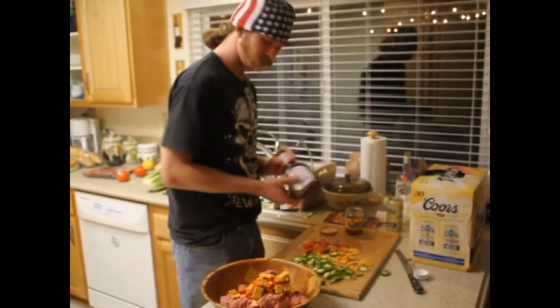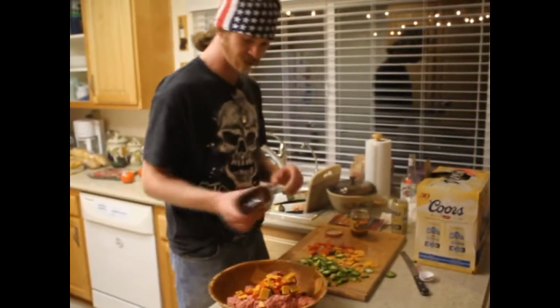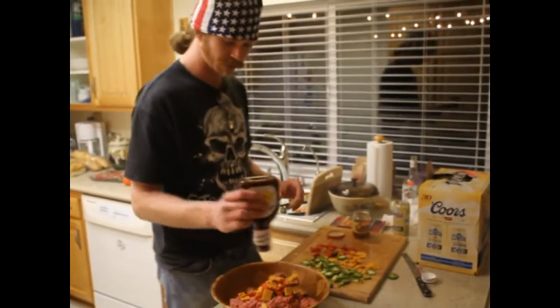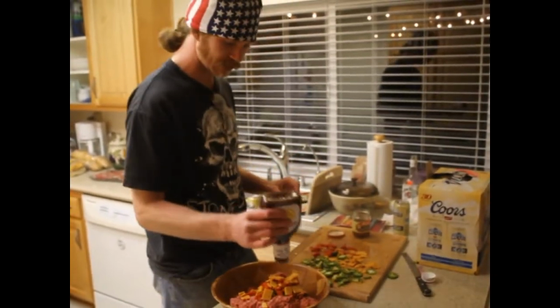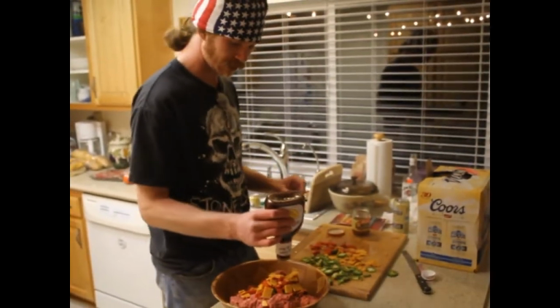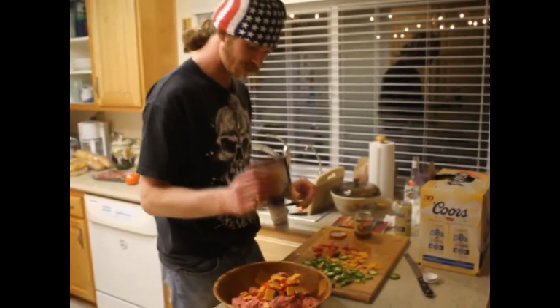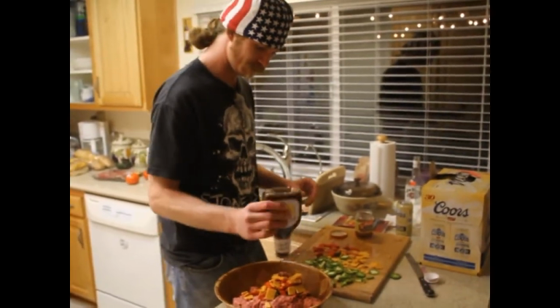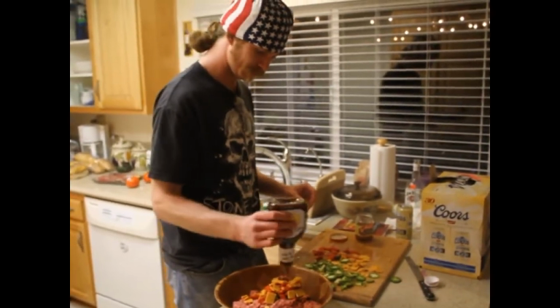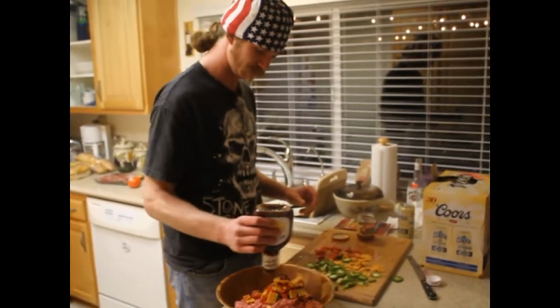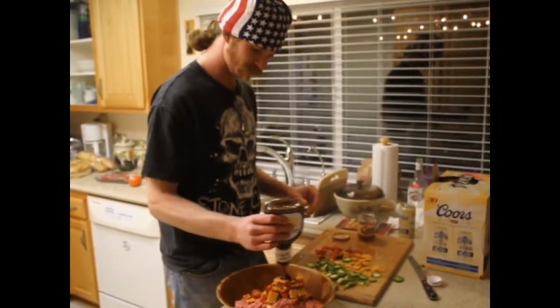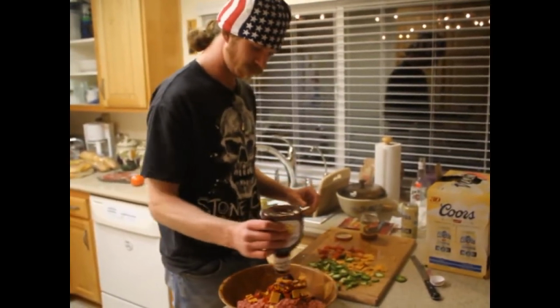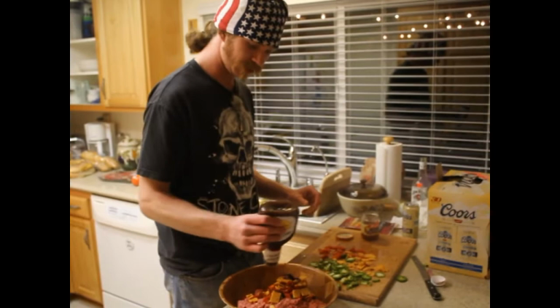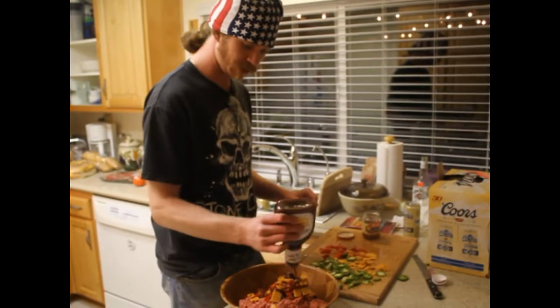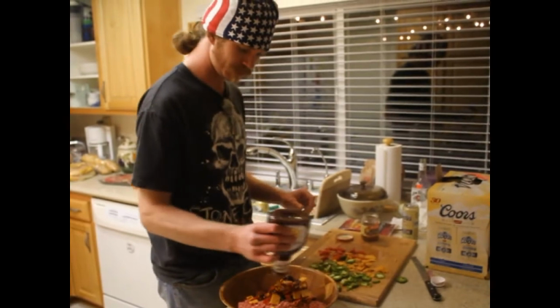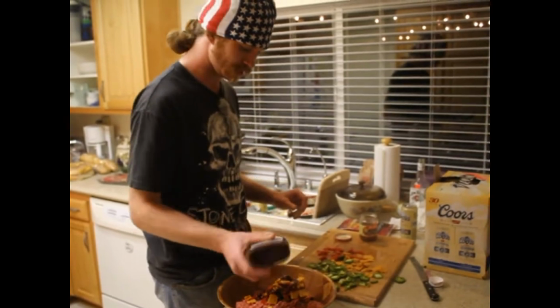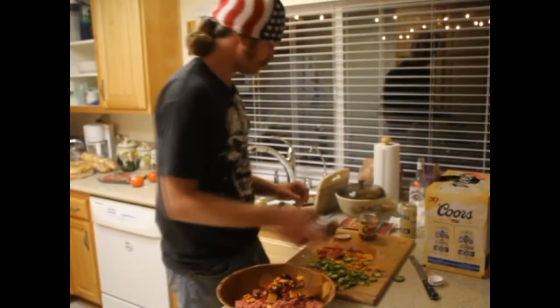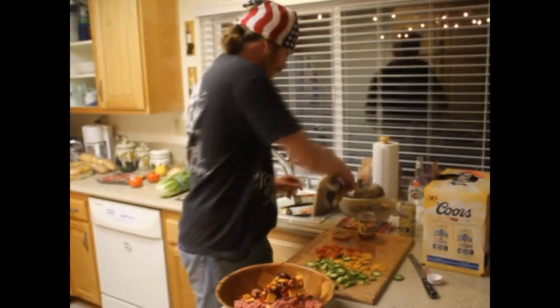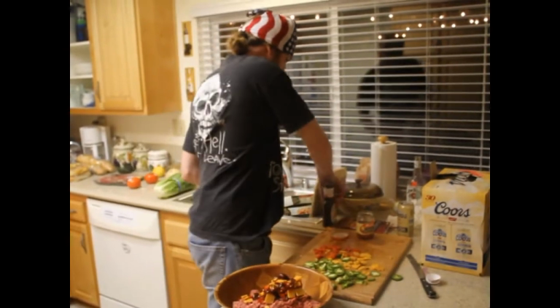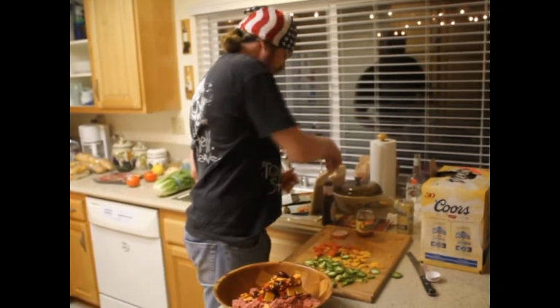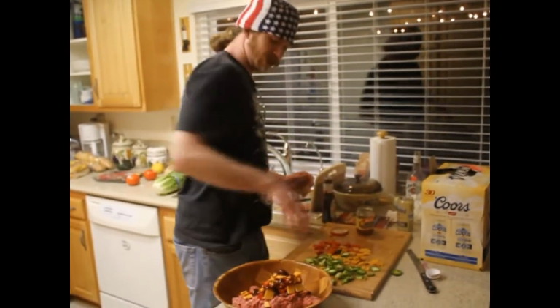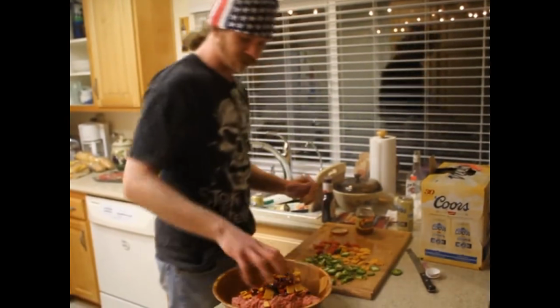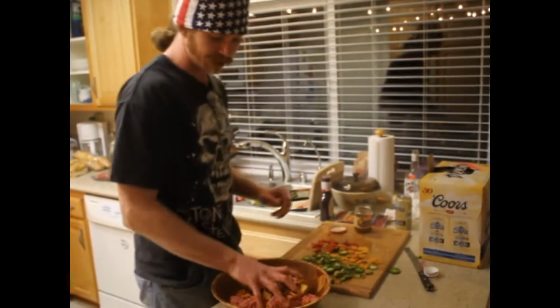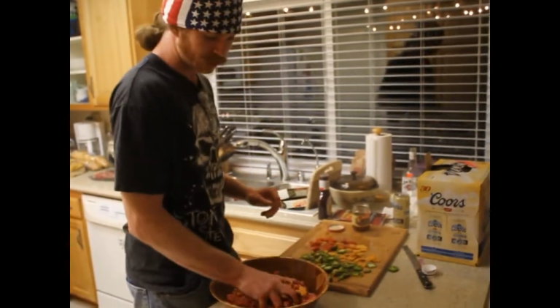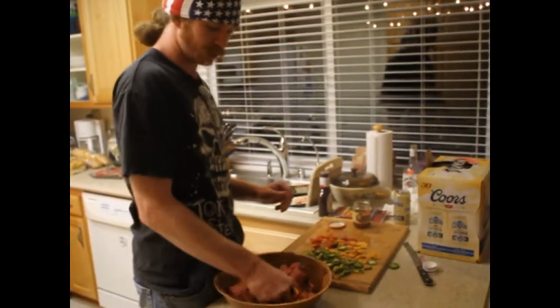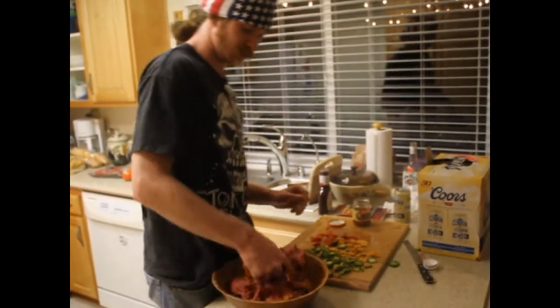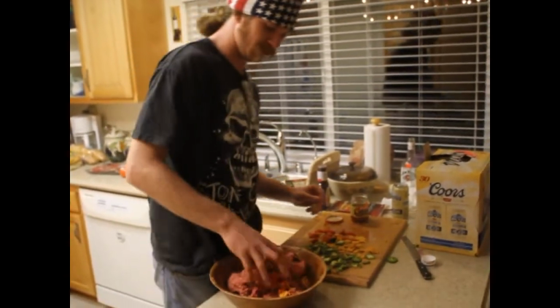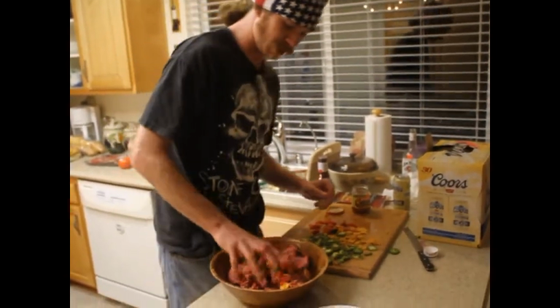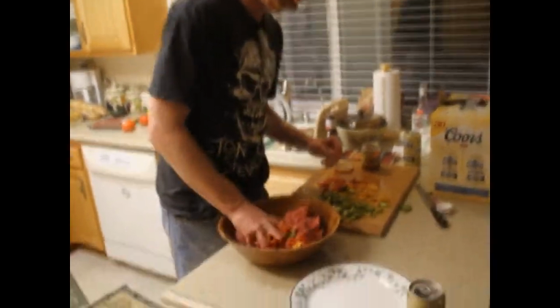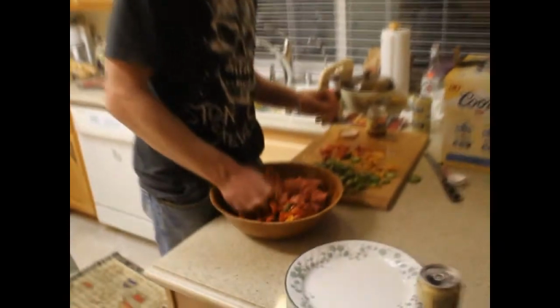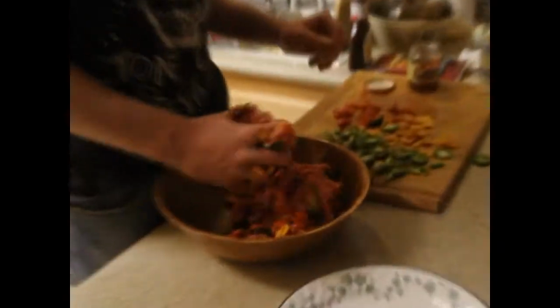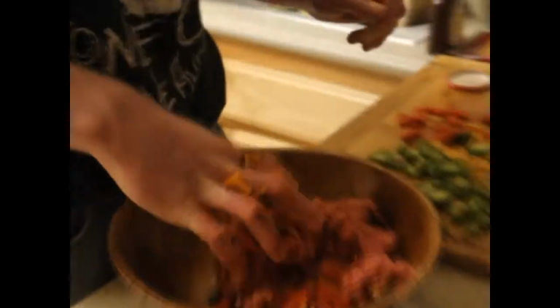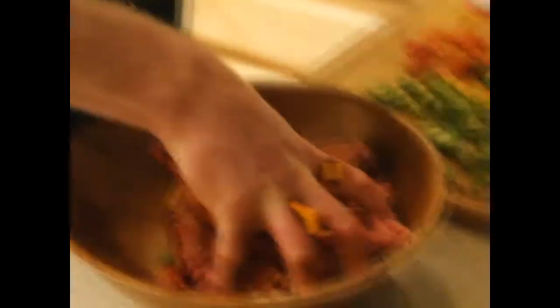Put some barbecue sauce in there, bind it all up, mix it, see what the texture is, go from there — see what else you gotta add.